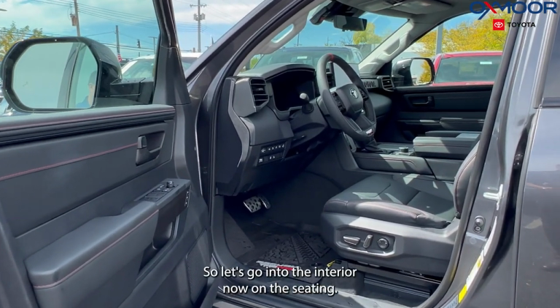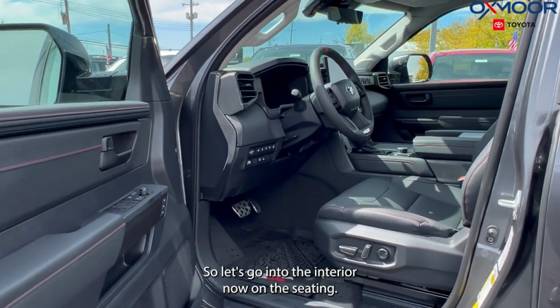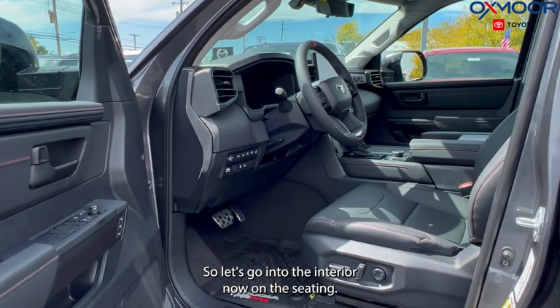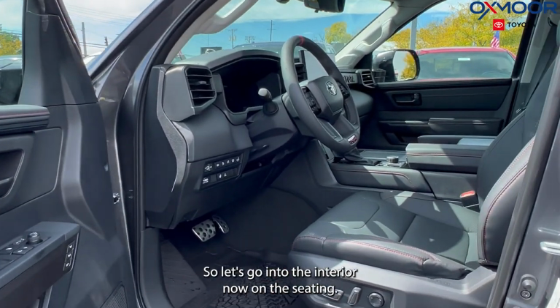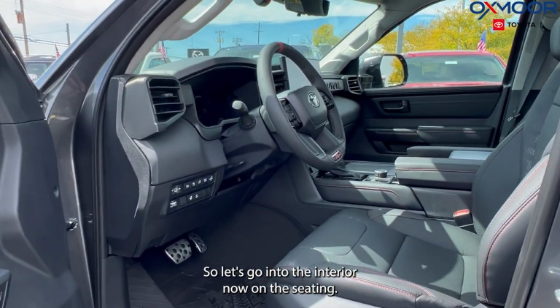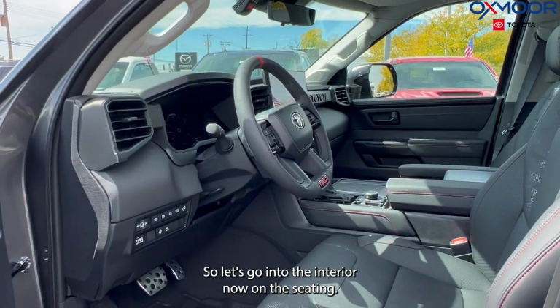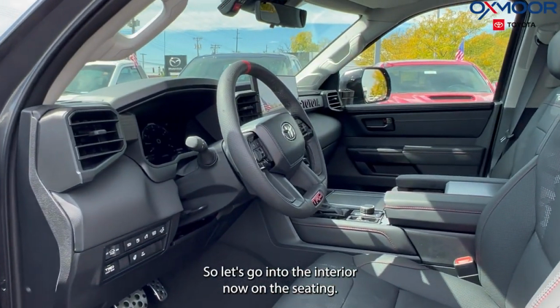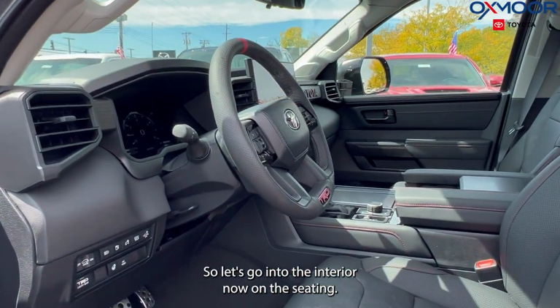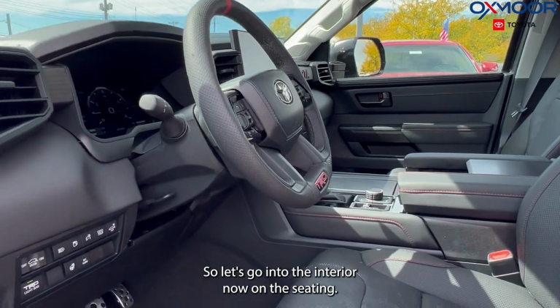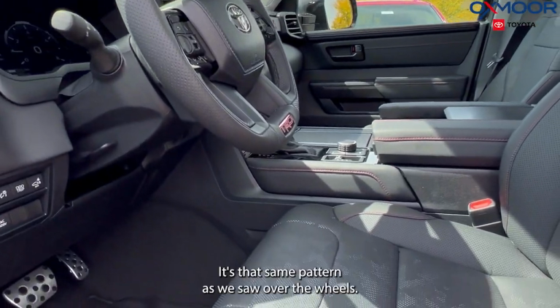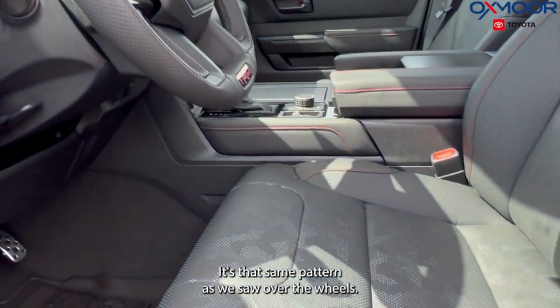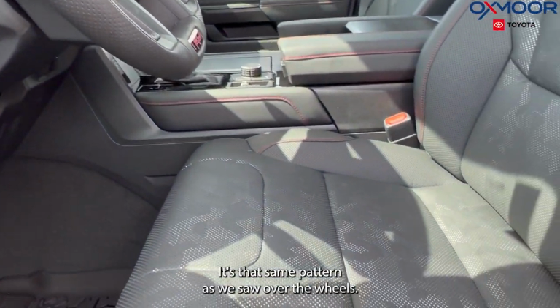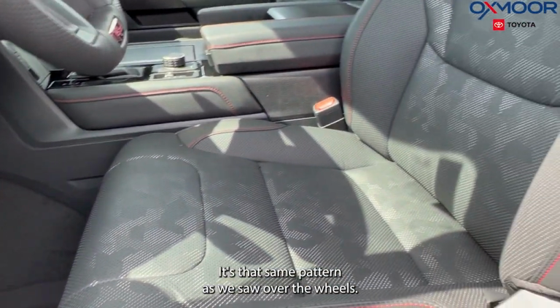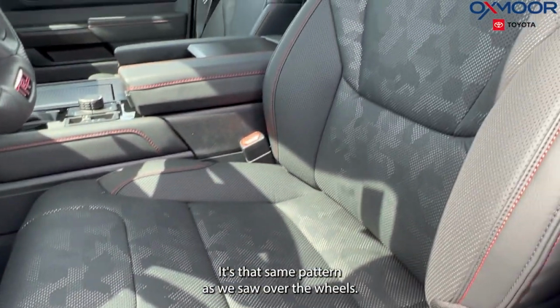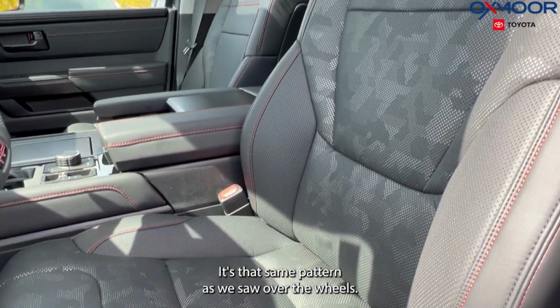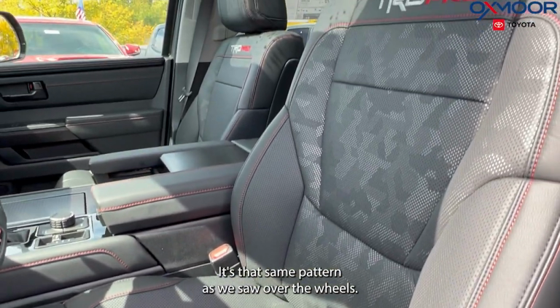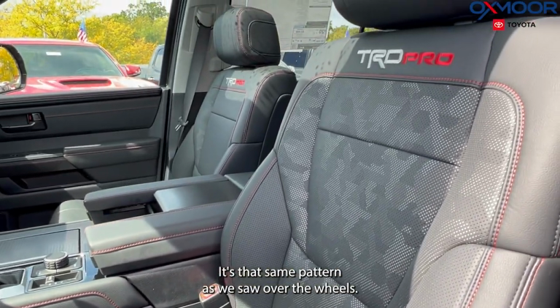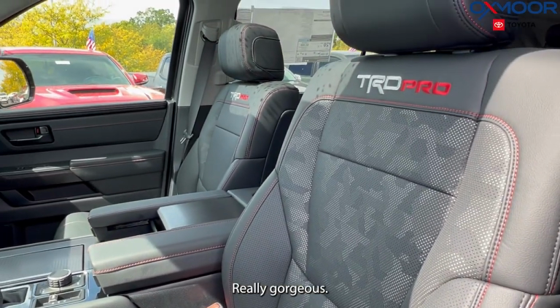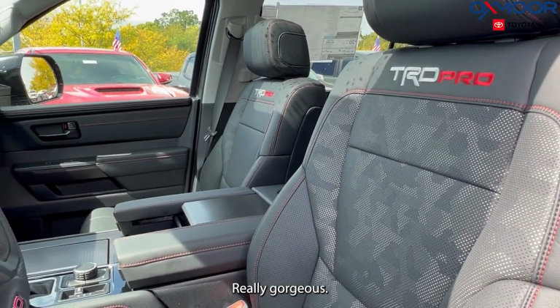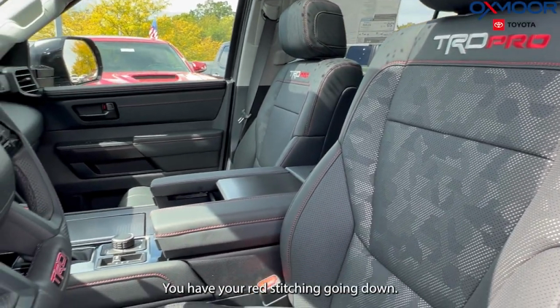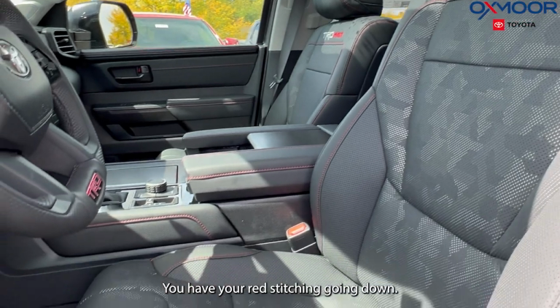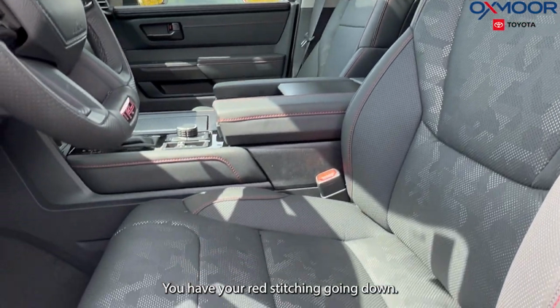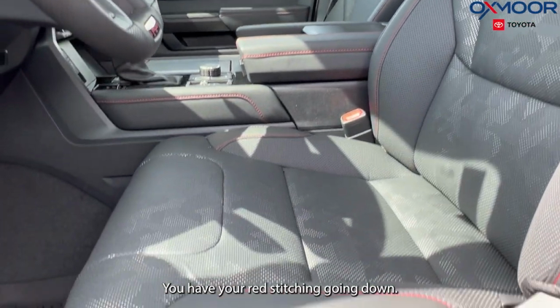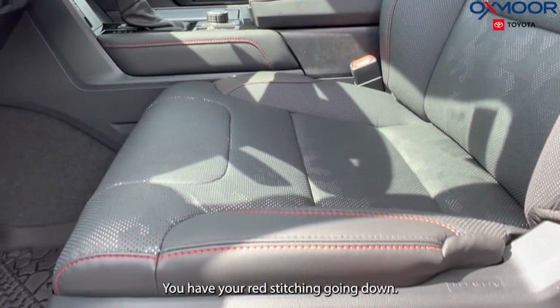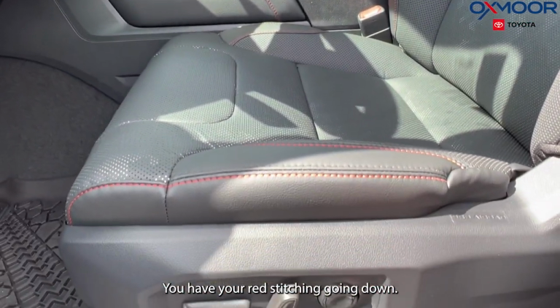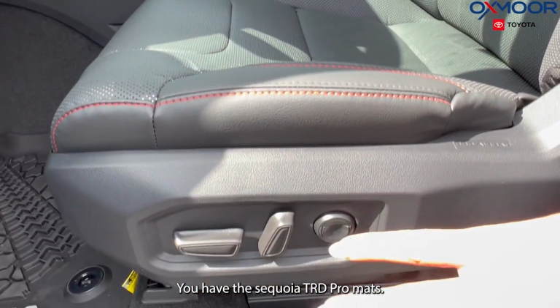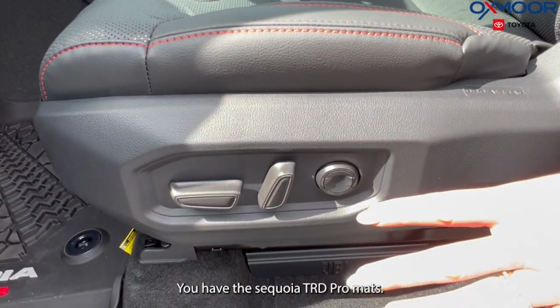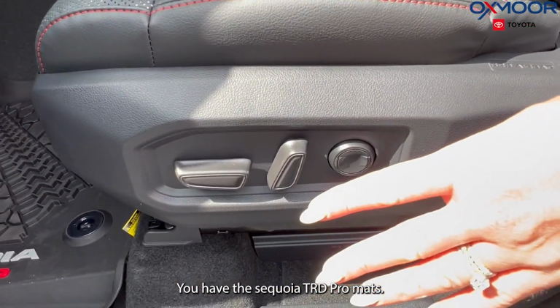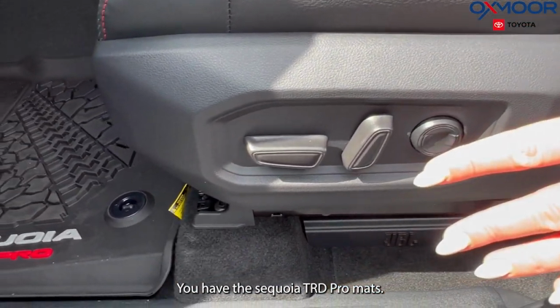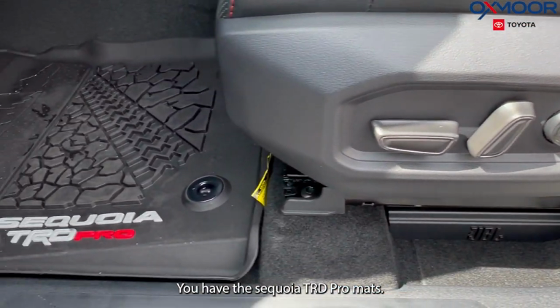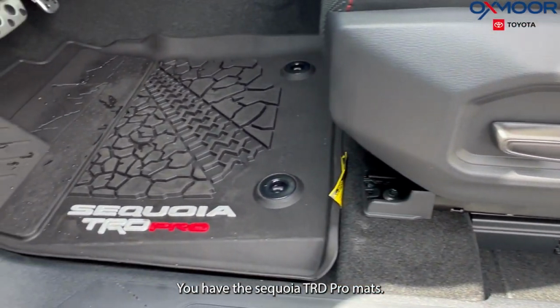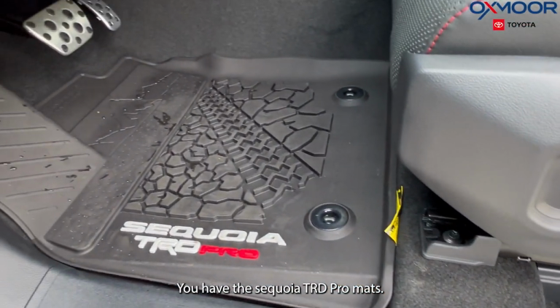Let's go into the interior. On the seating, it's that same pattern as we saw over the wheels — really gorgeous. You have your red stitching. Going down, you have the Sequoia TRD Pro mats.